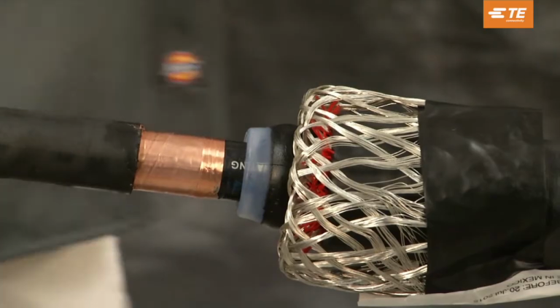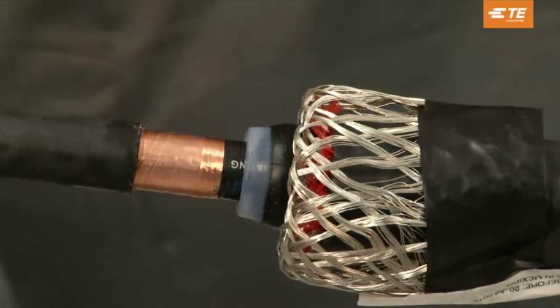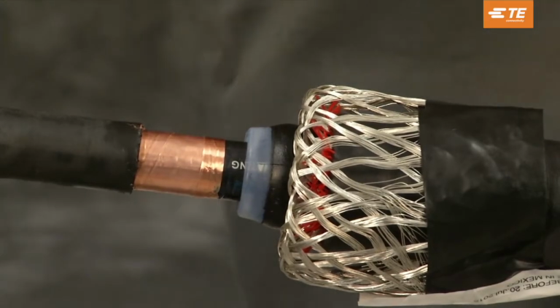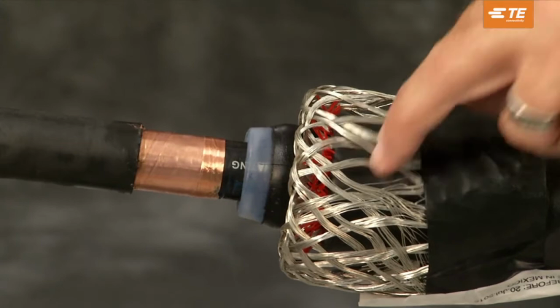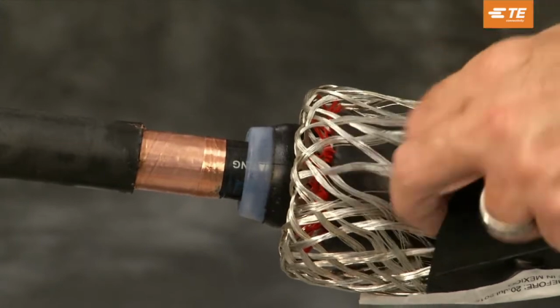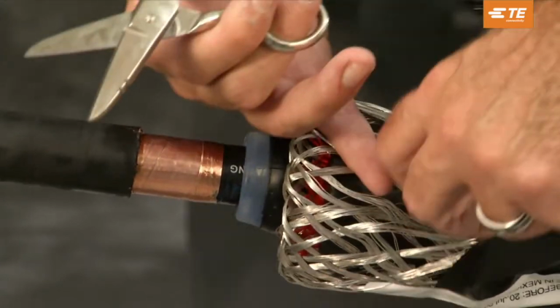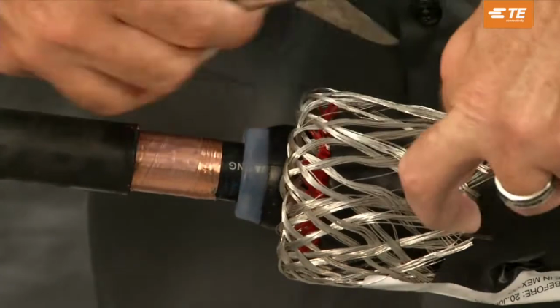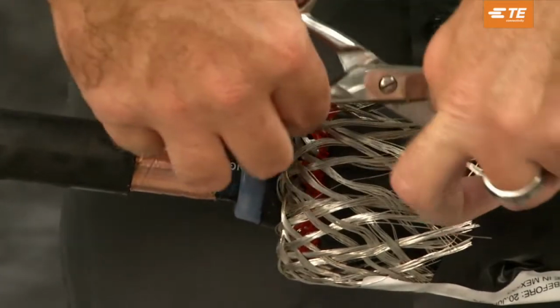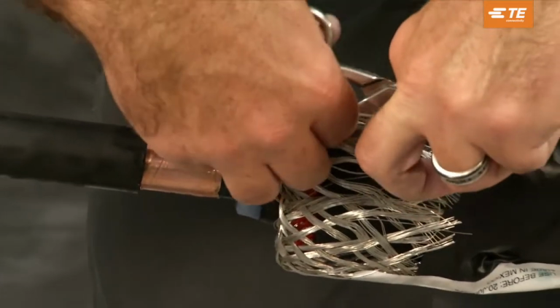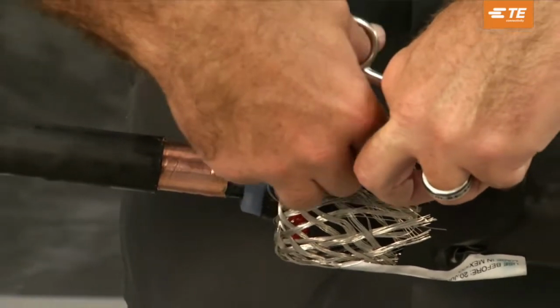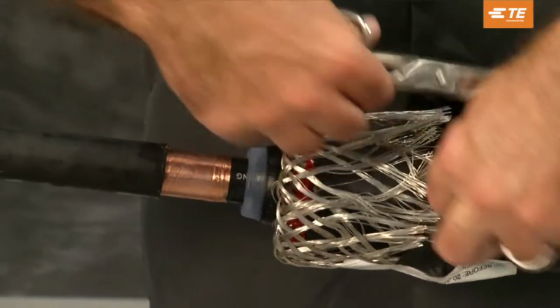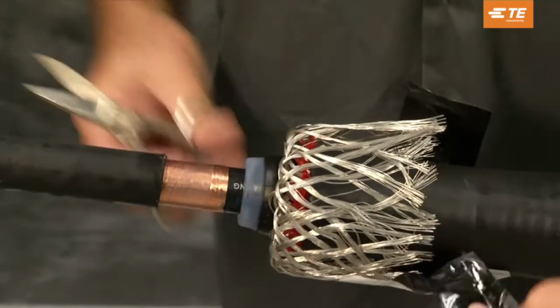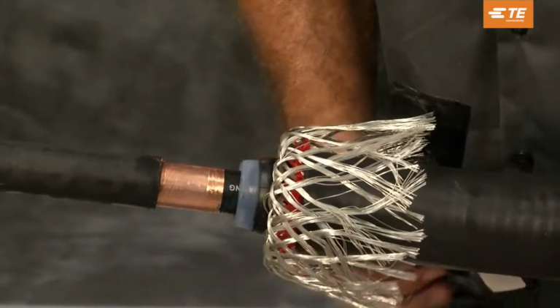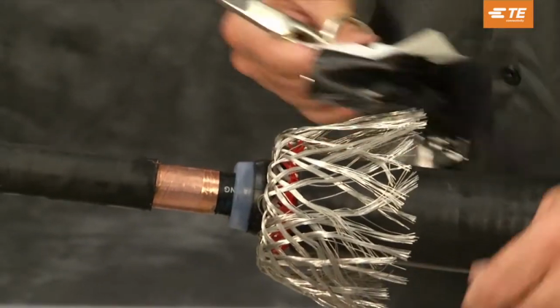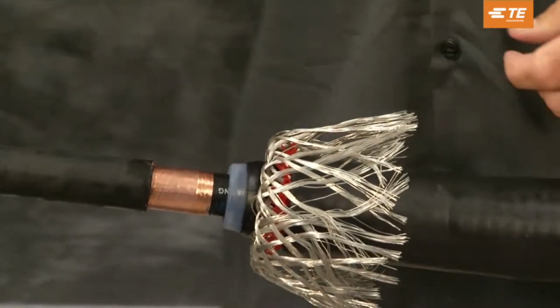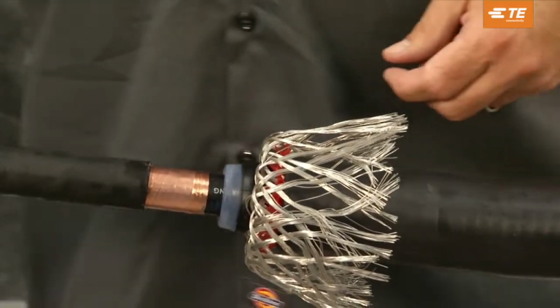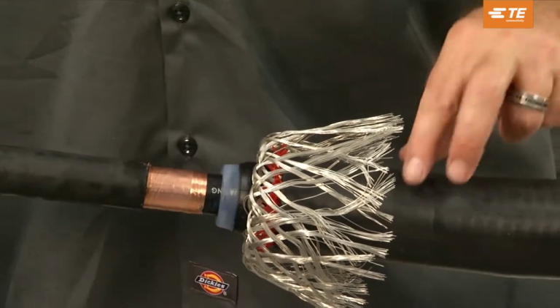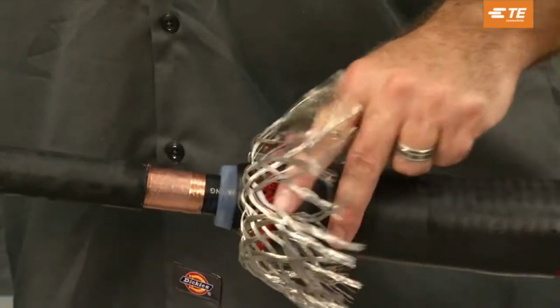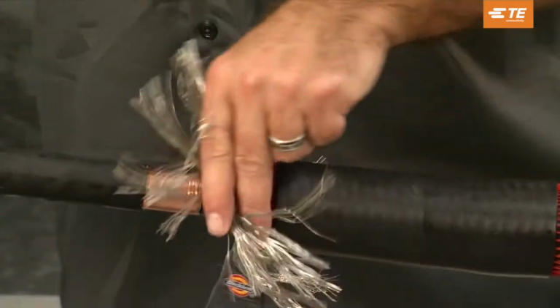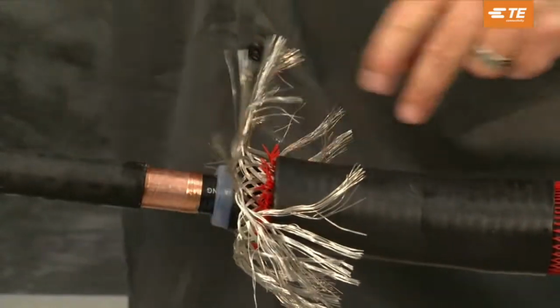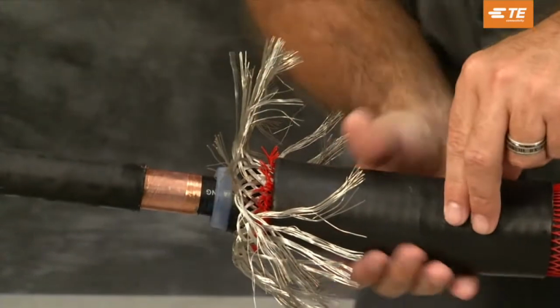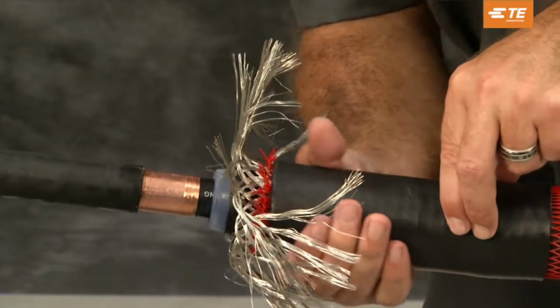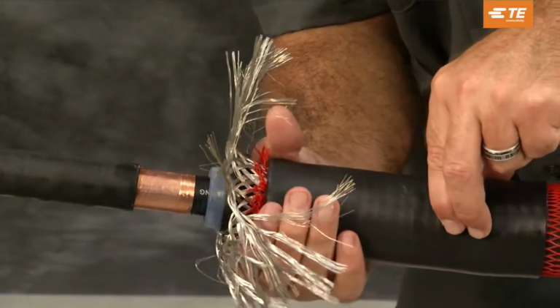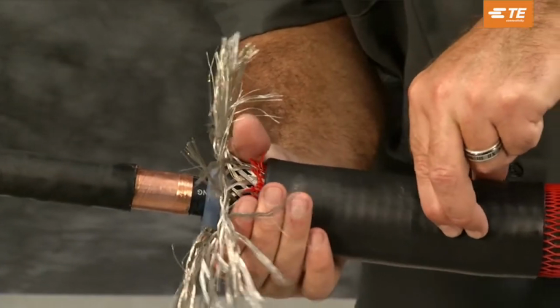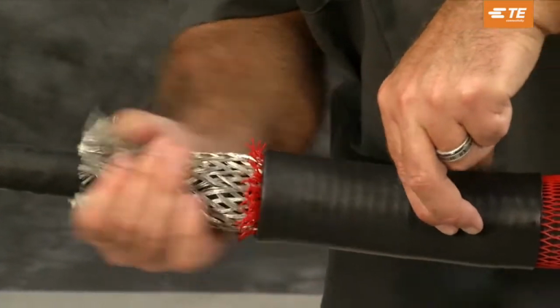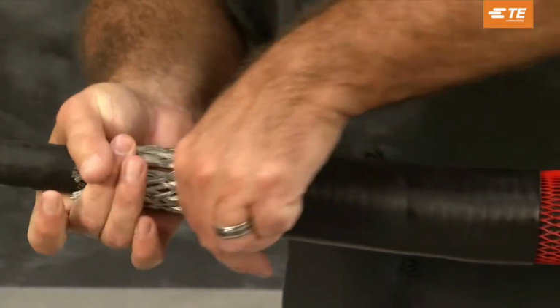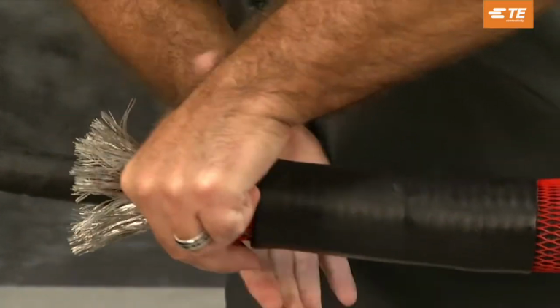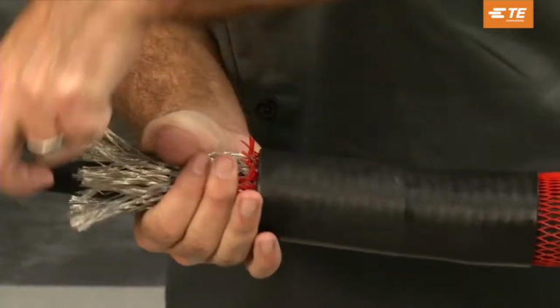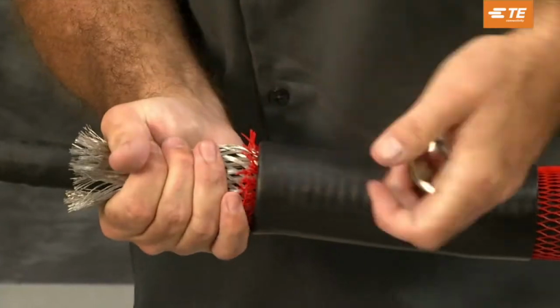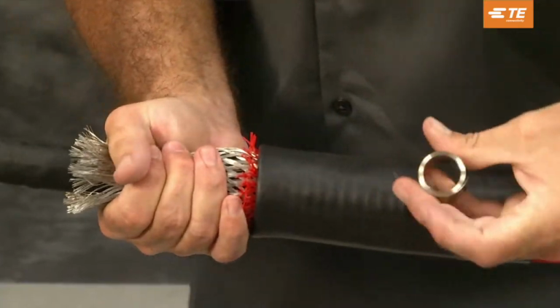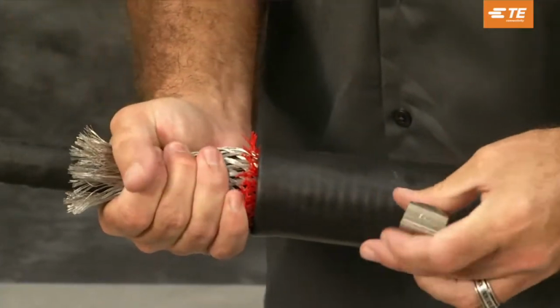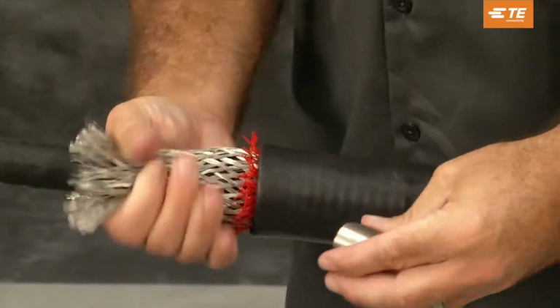Remove the black tape holding the ends of the mesh sock wires on the expanded joint and straighten the mesh sock wires out over the copper mesh. If using a knife, be careful not to damage the re-jacketing material.